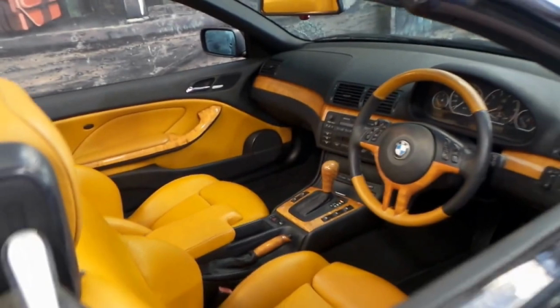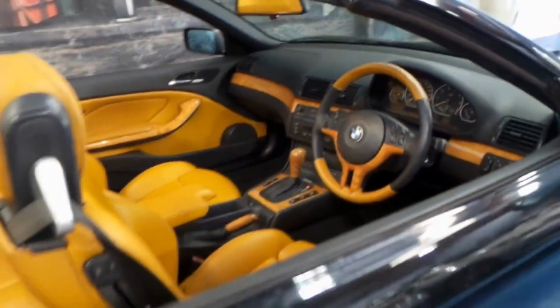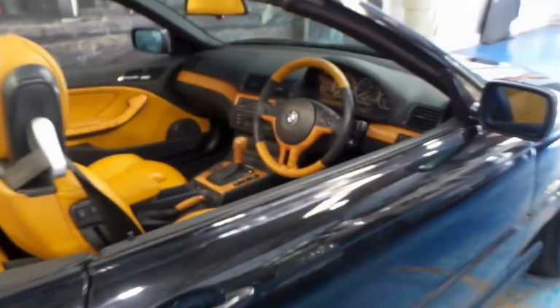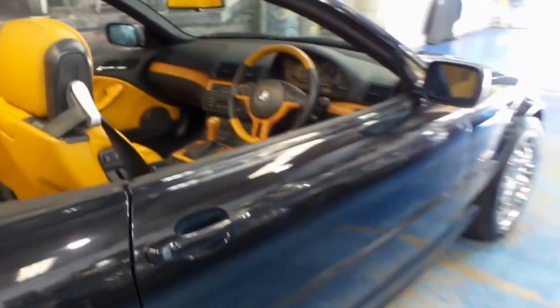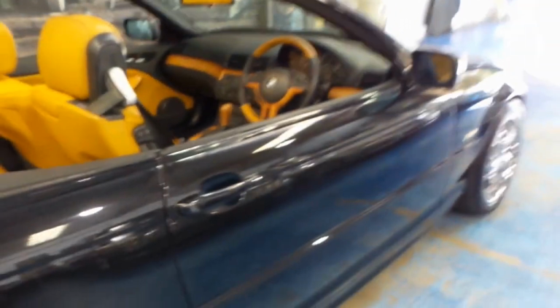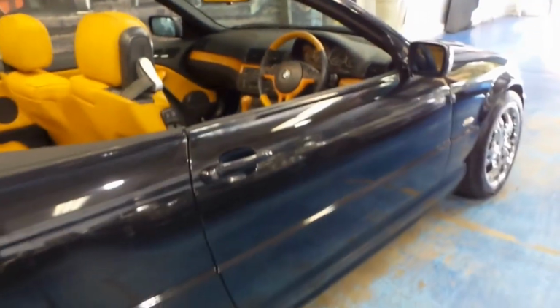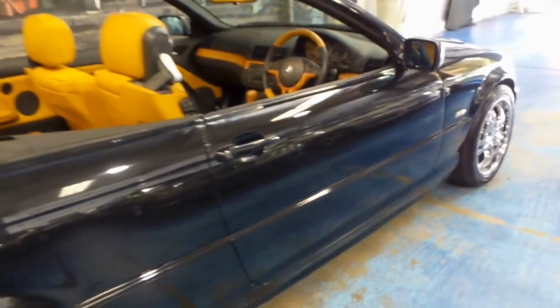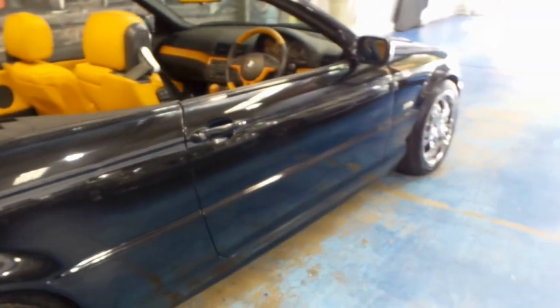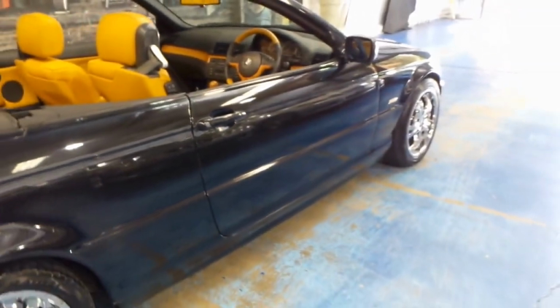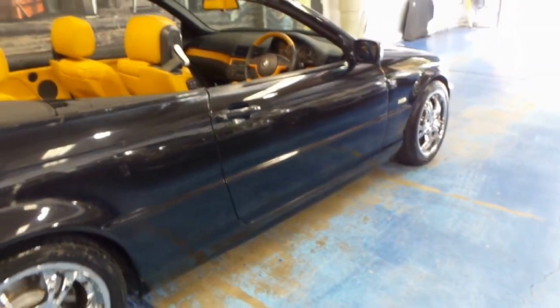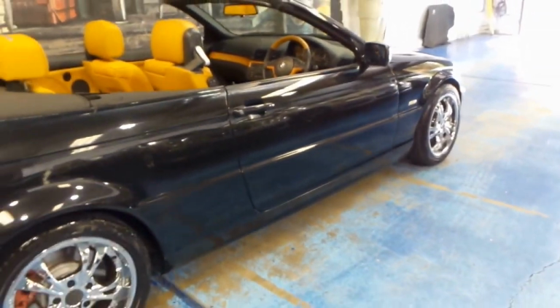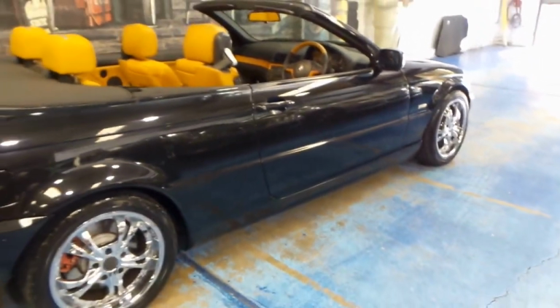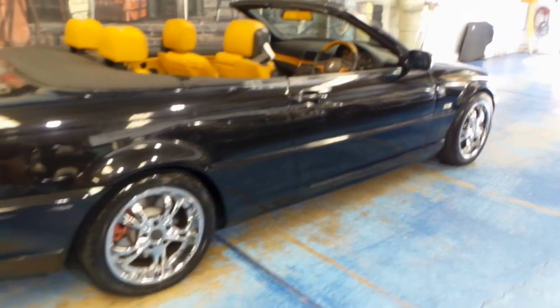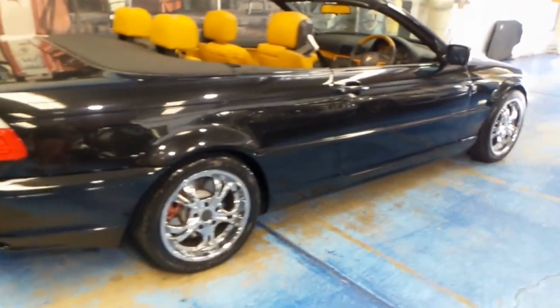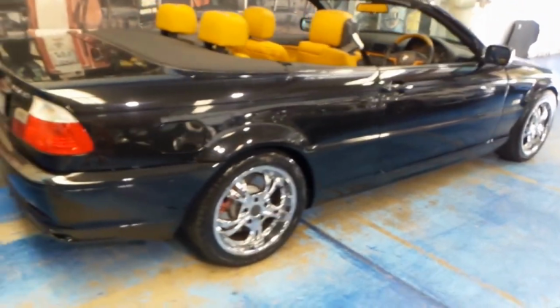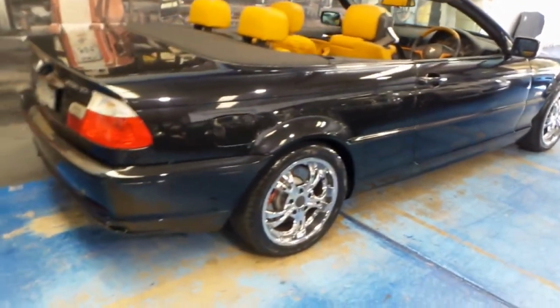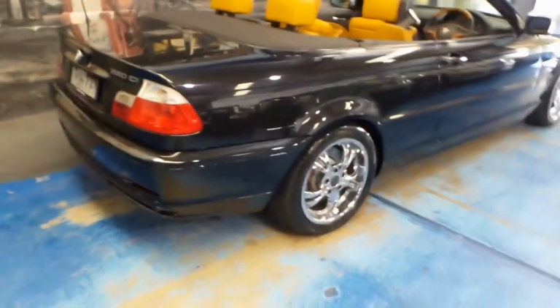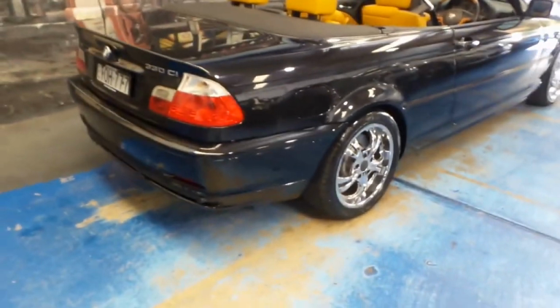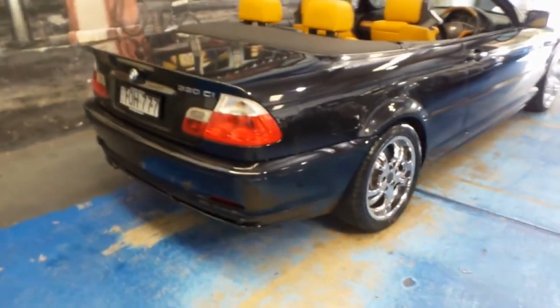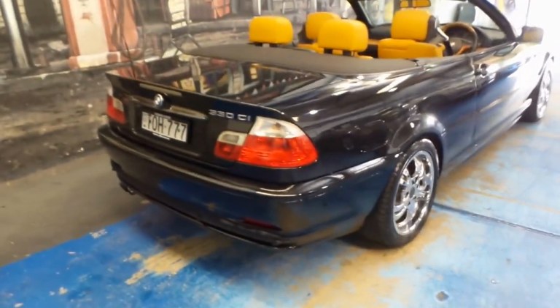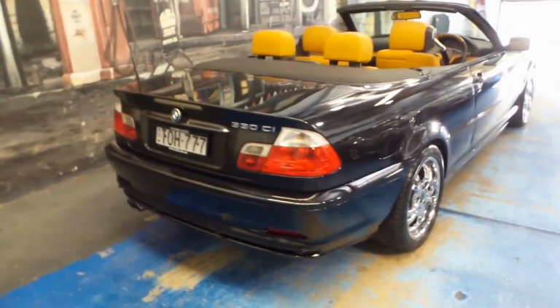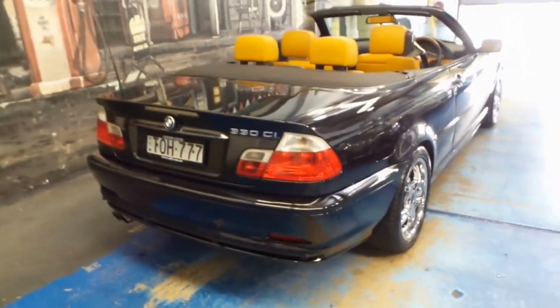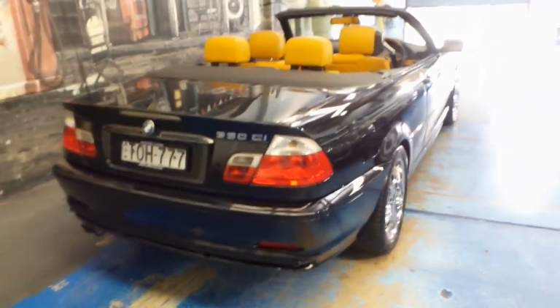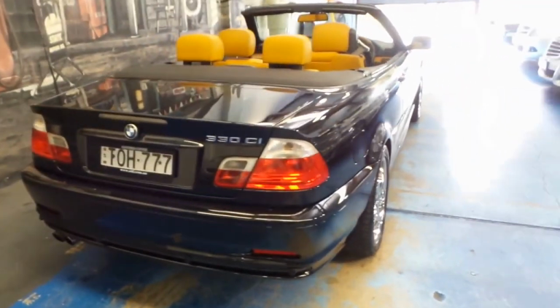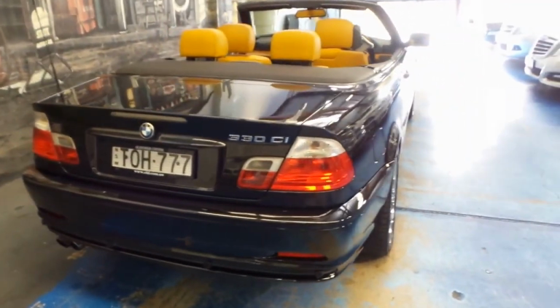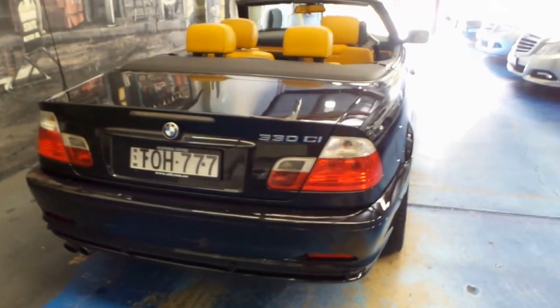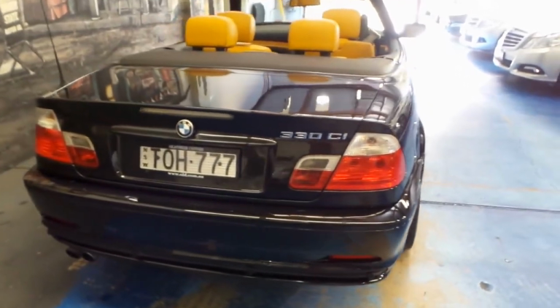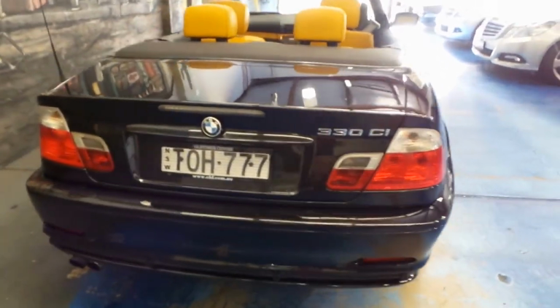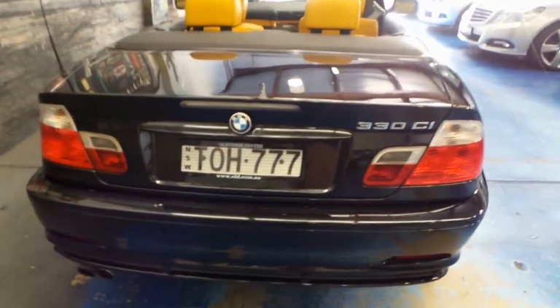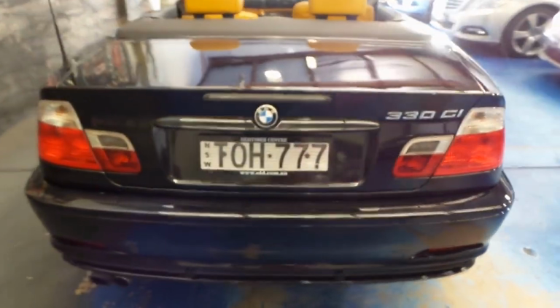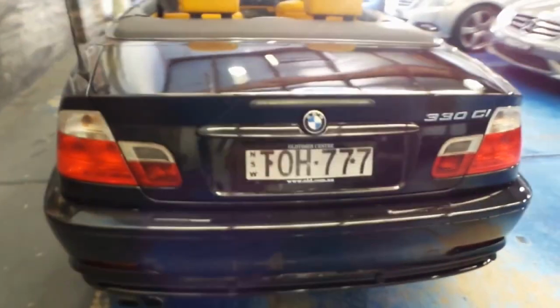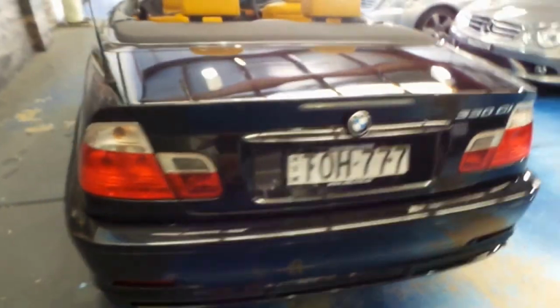If you've been looking for a convertible for under $15,000 and you want to get something European with a decent amount of power like a six-cylinder engine, this is the car I think you should definitely come and have a look at.